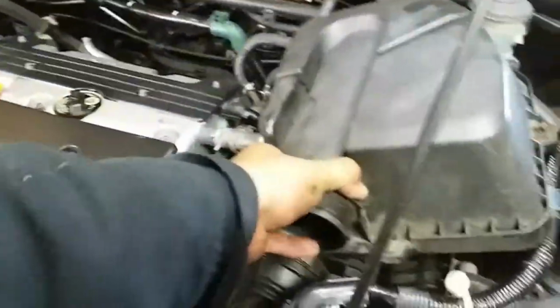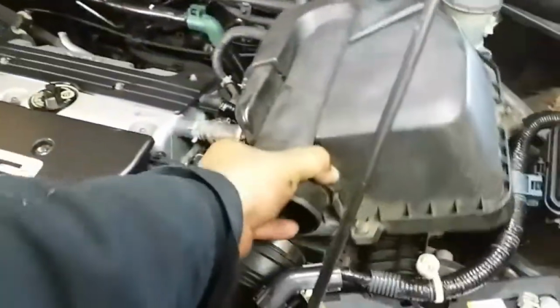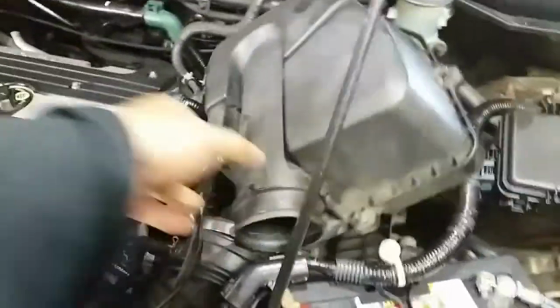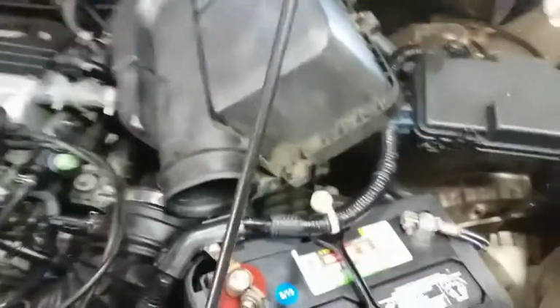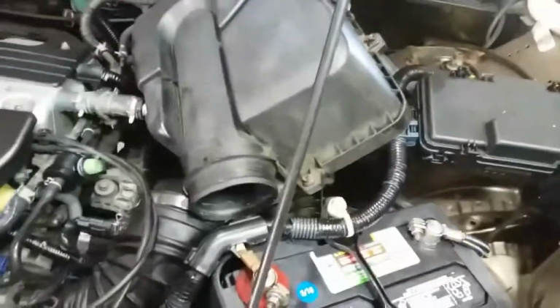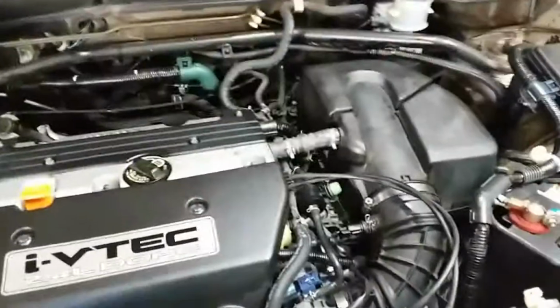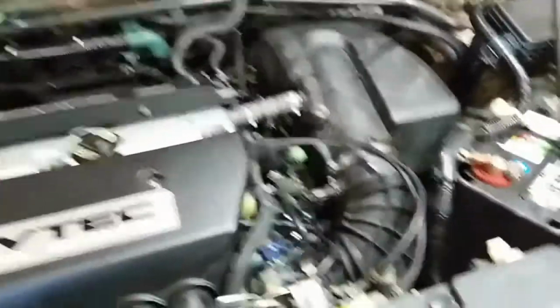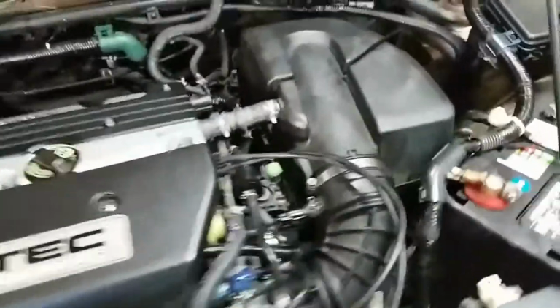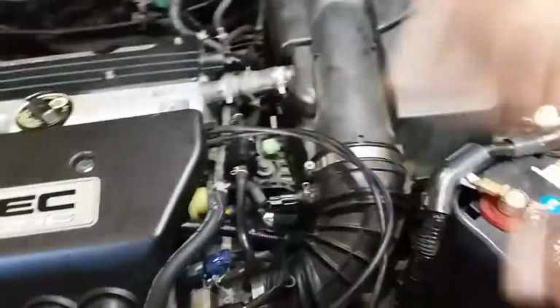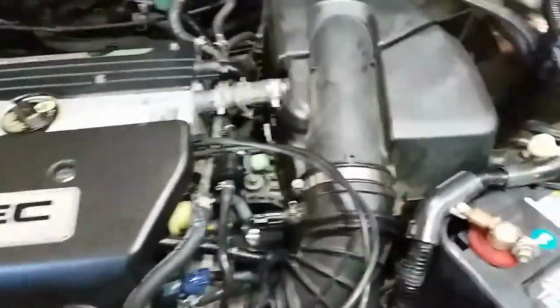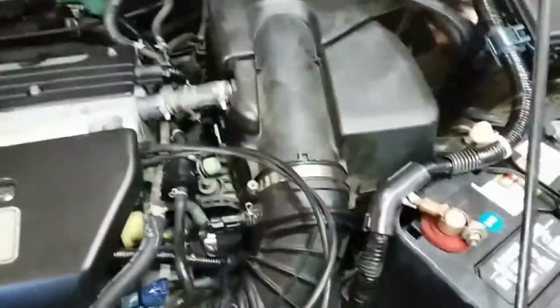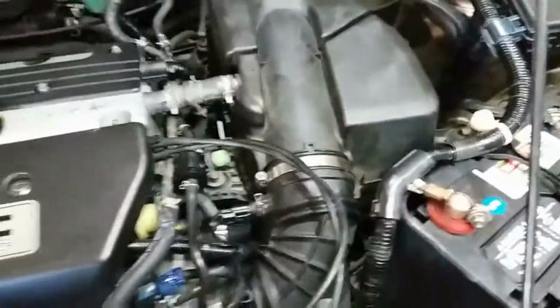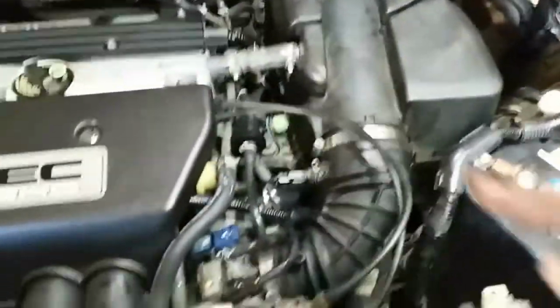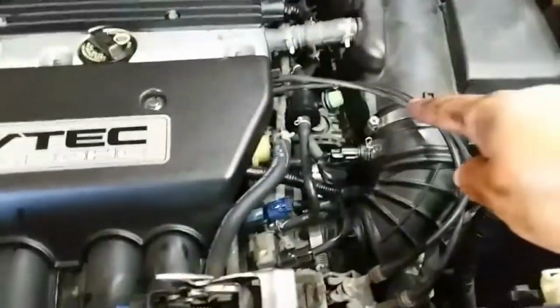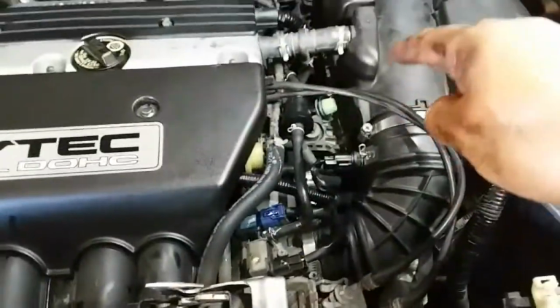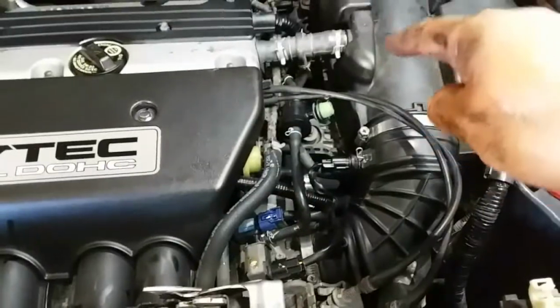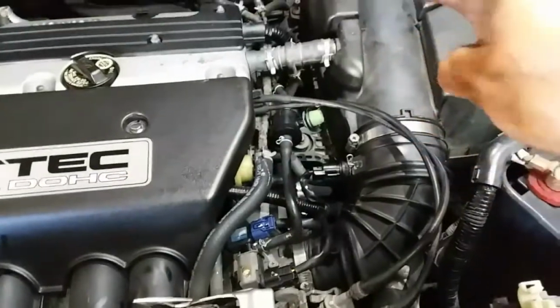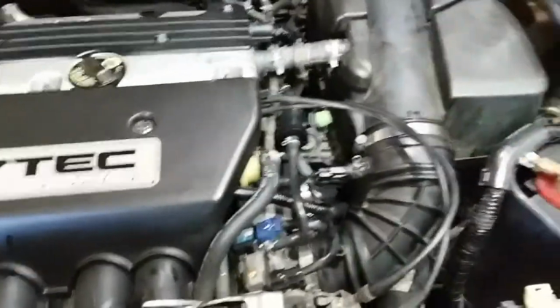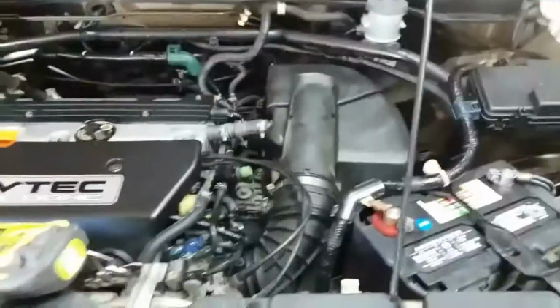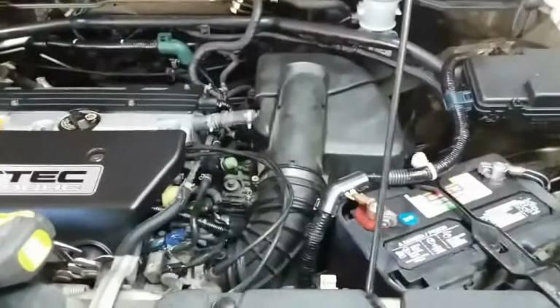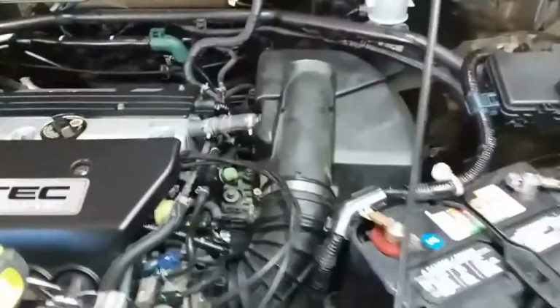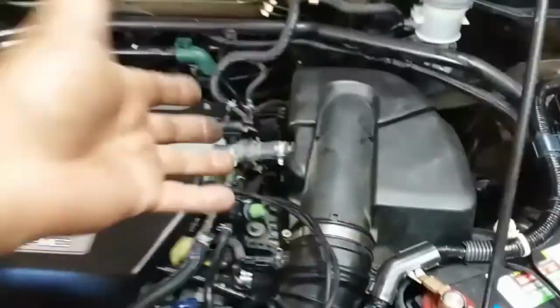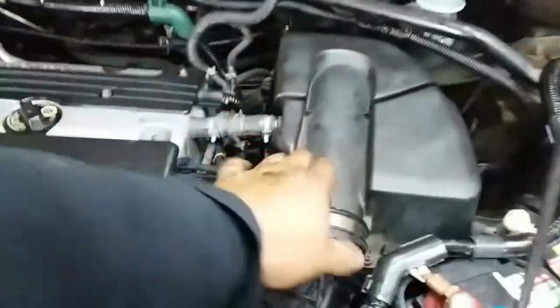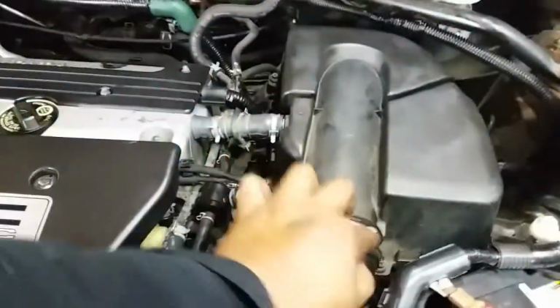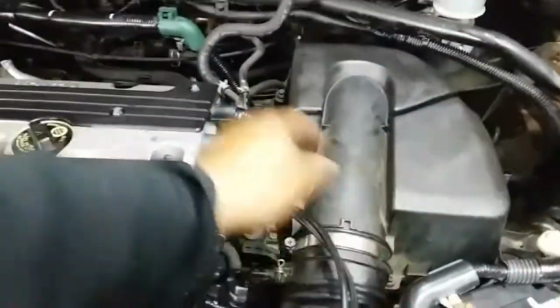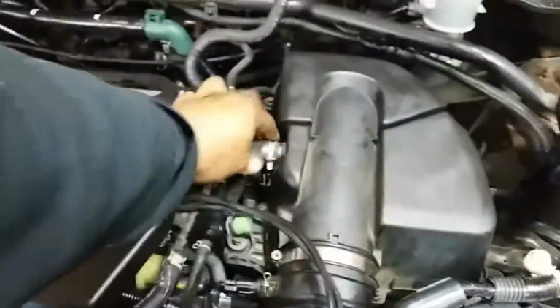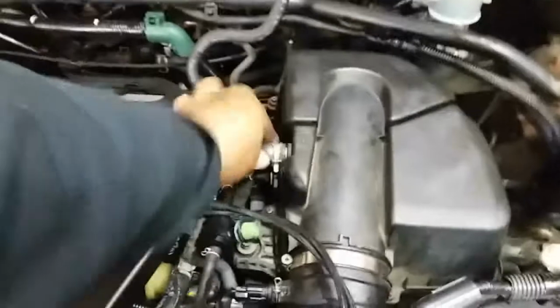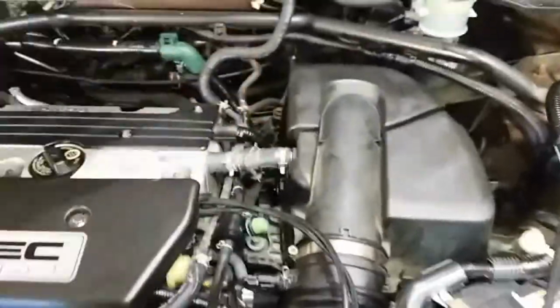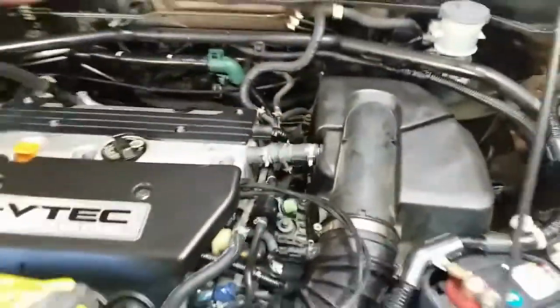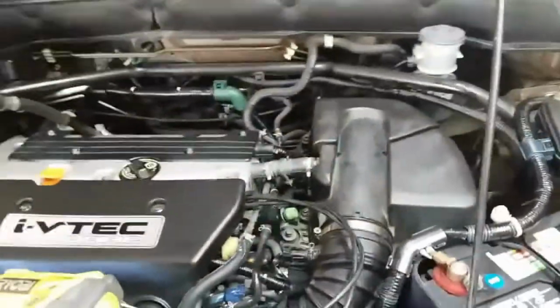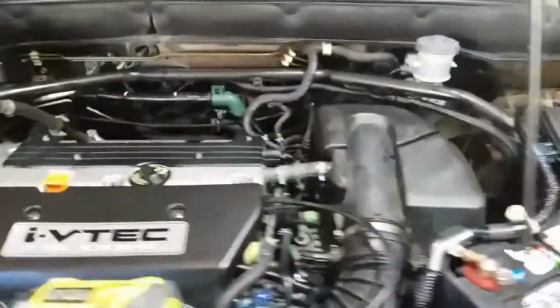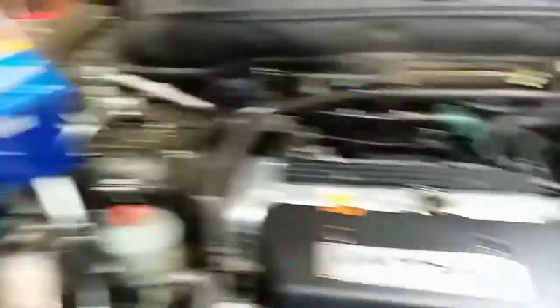Put everything back together — might need both hands. All right, once you have everything fitted back together go ahead and tie everything down. Once you have everything down and secured — tied down — there it is. And that is how you install a new air filter.